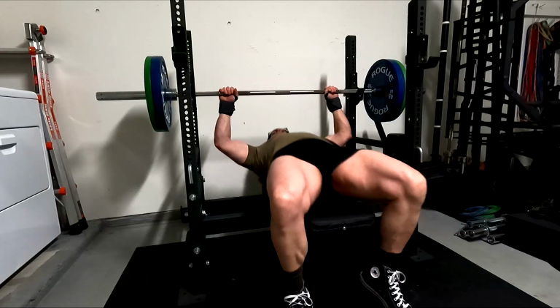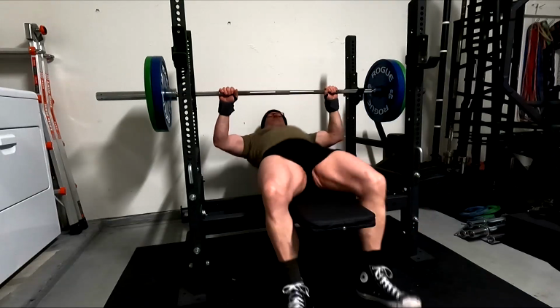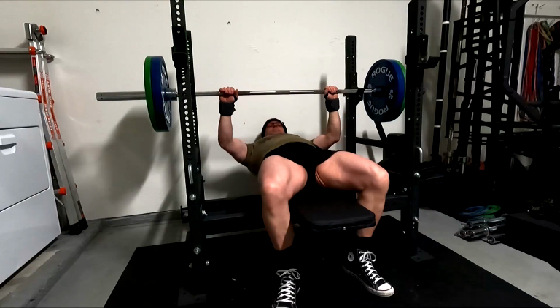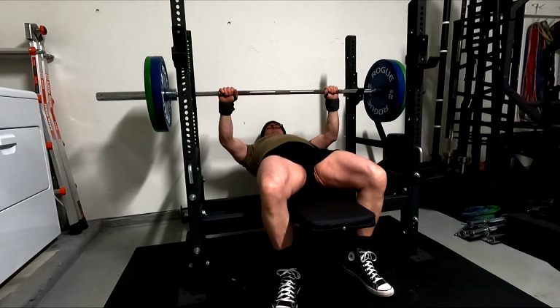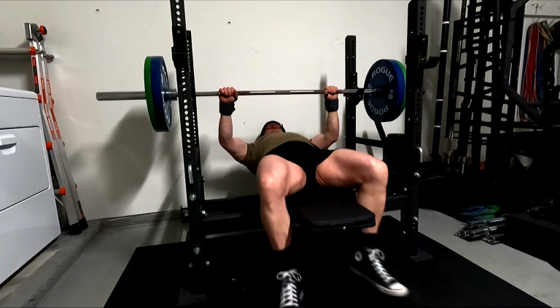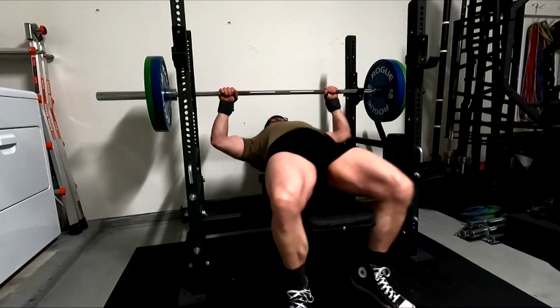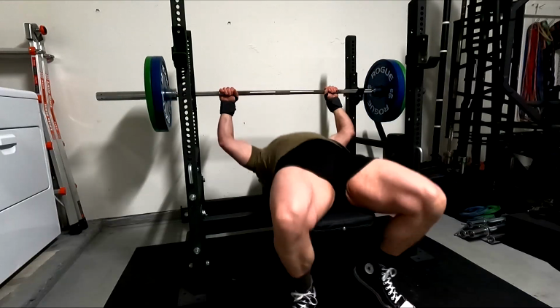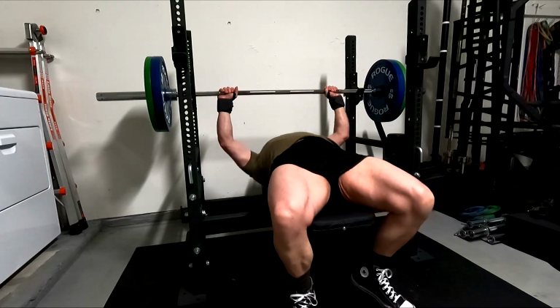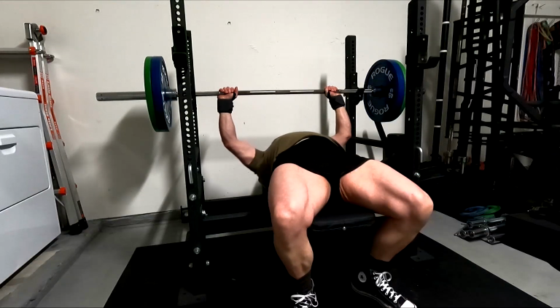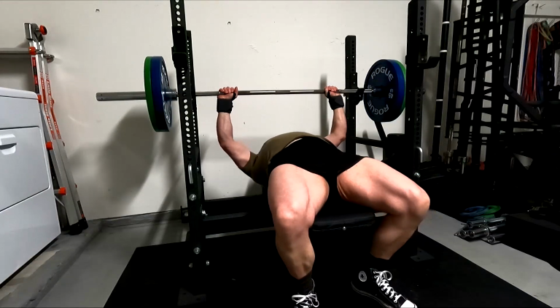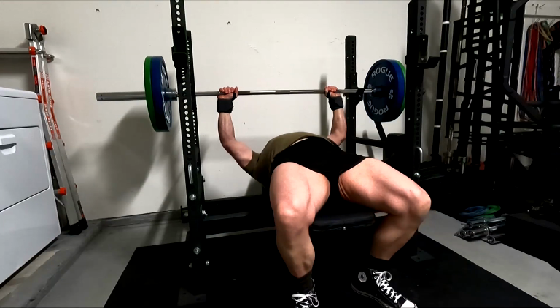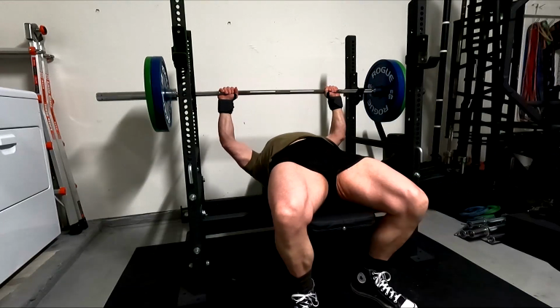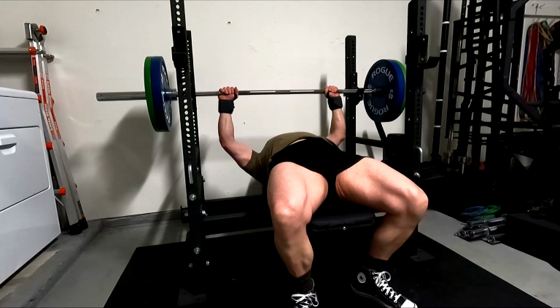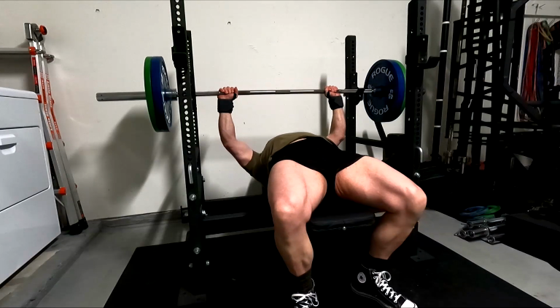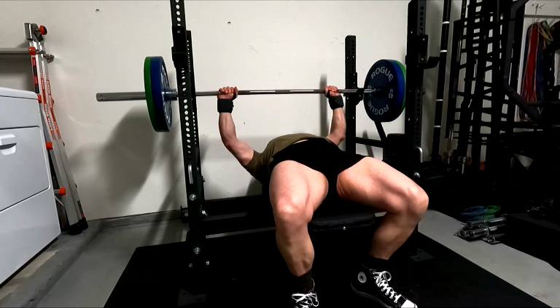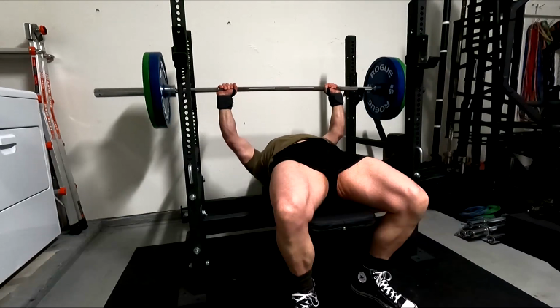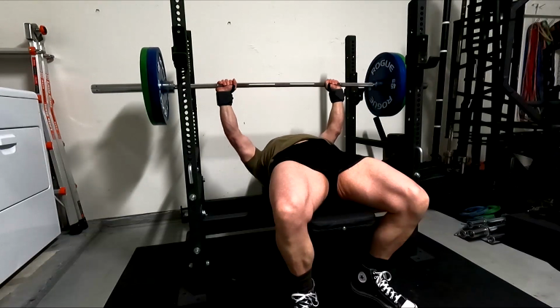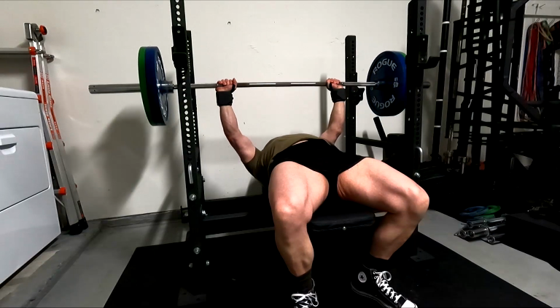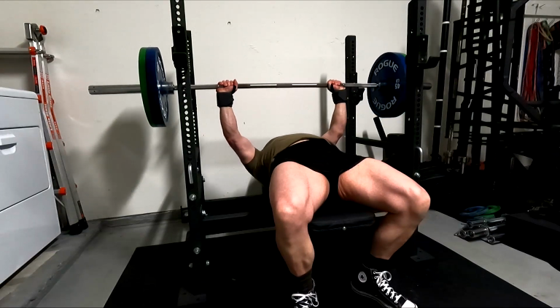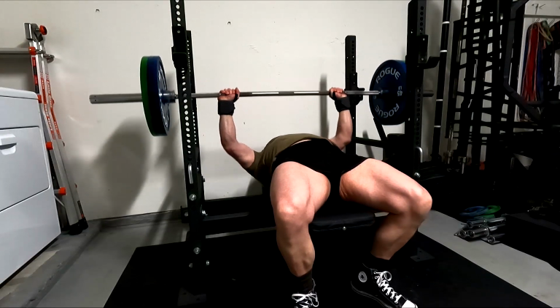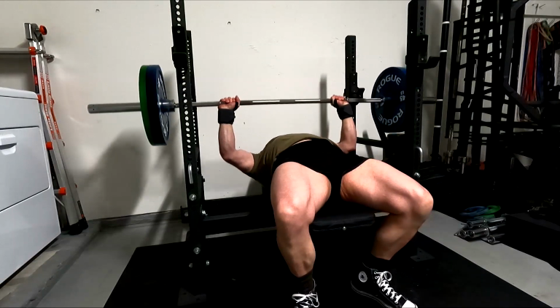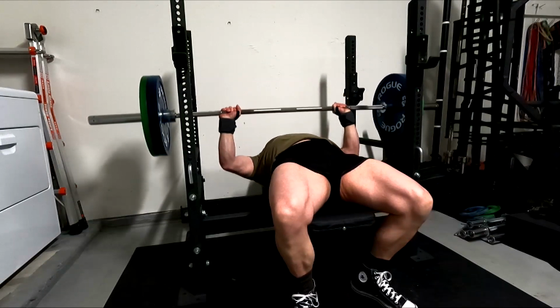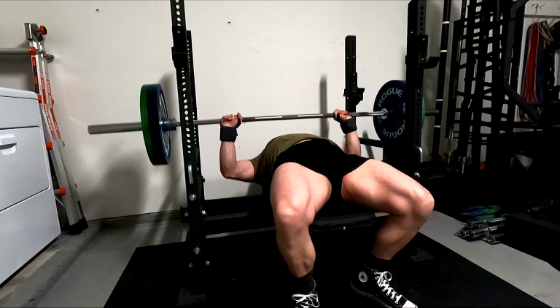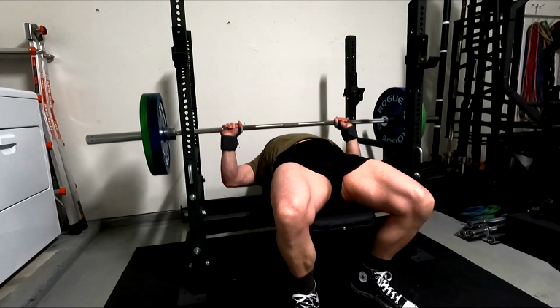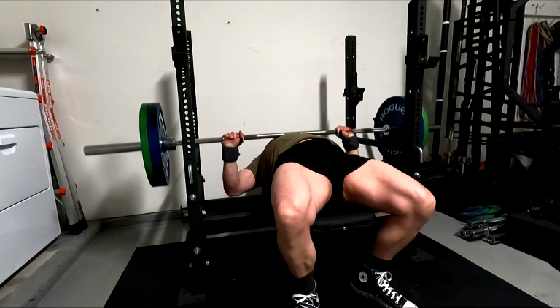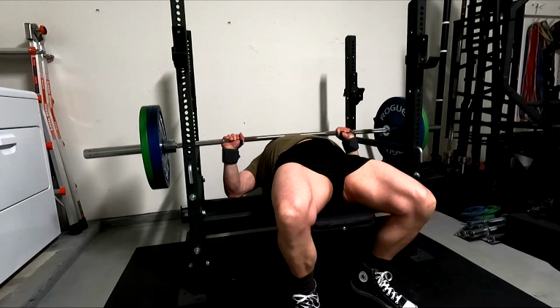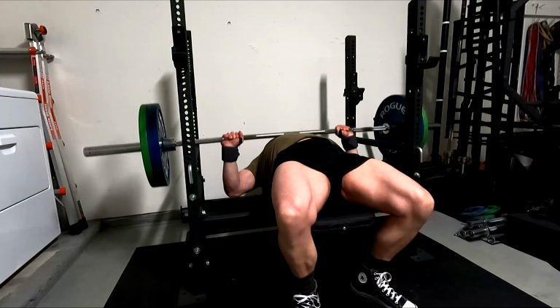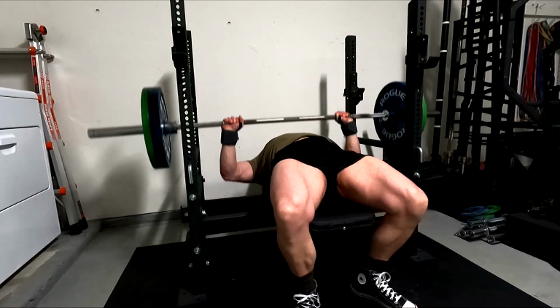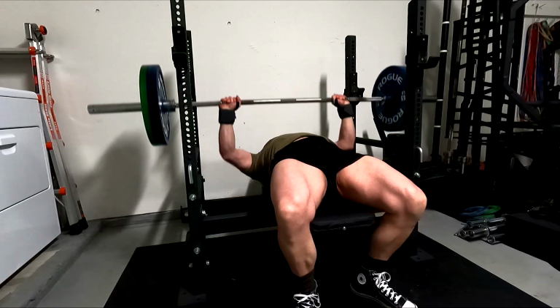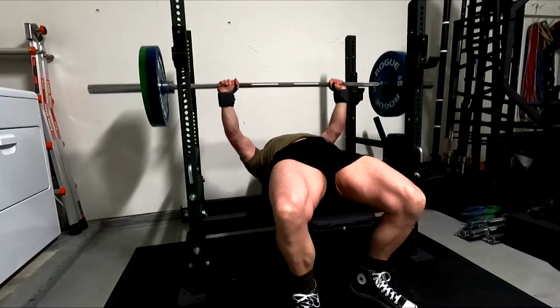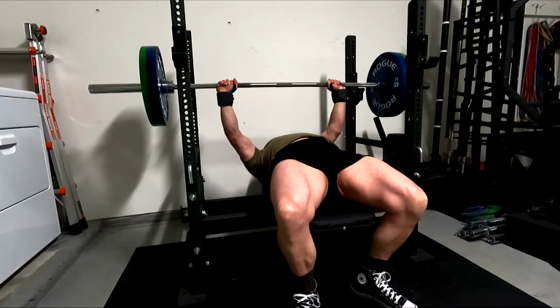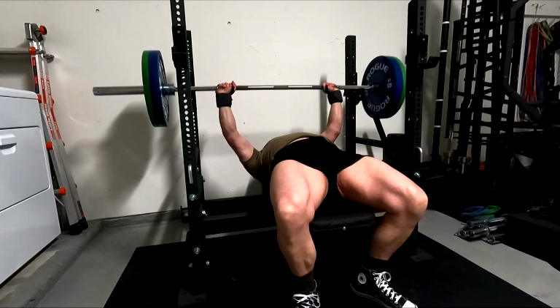Hey everybody, it's Jason Blaha here. Once again, it is time for a bench press day. A quick reminder for those of you who watch these videos, please remember to click like down below — be greatly appreciated. Alright, let's get right over into the training.